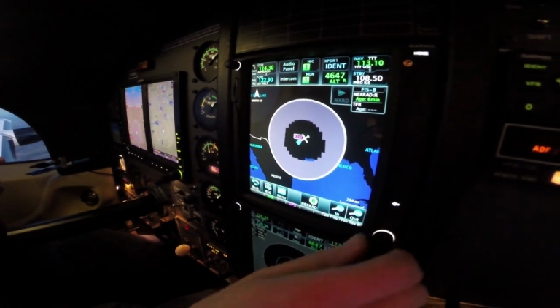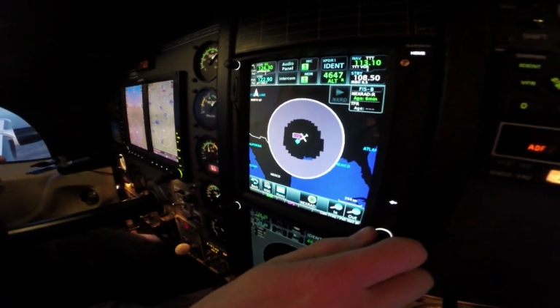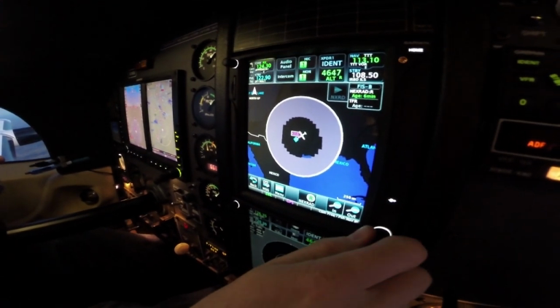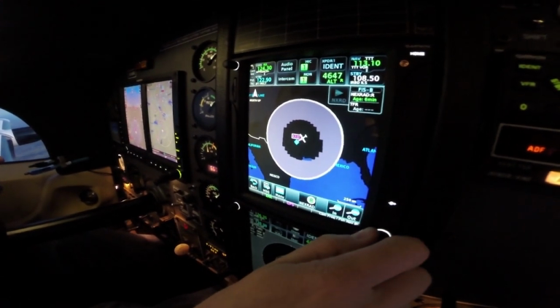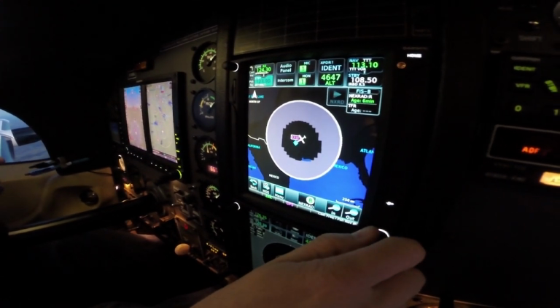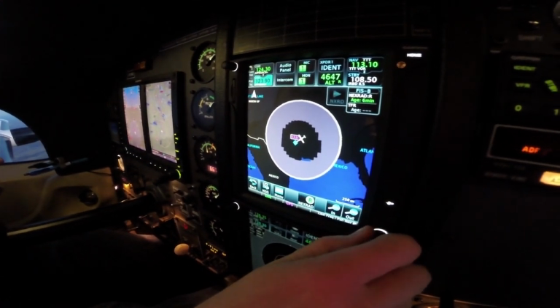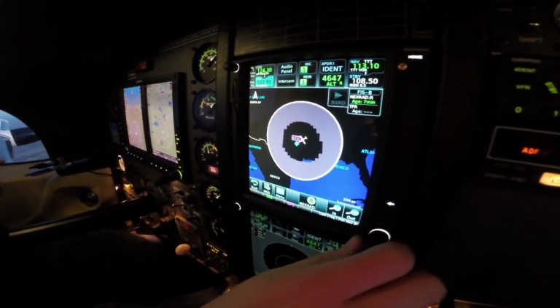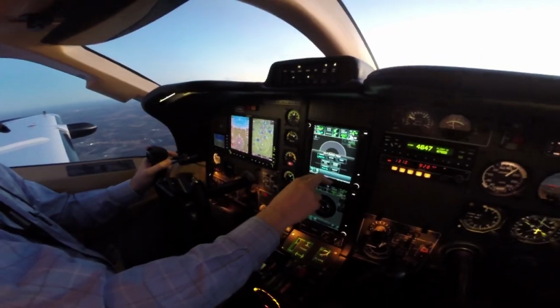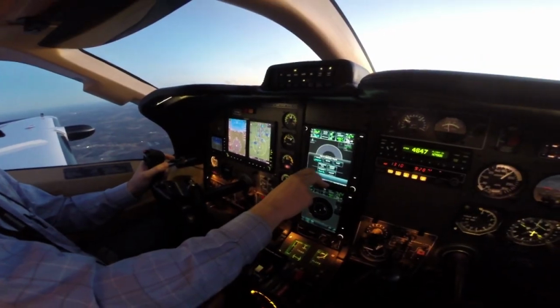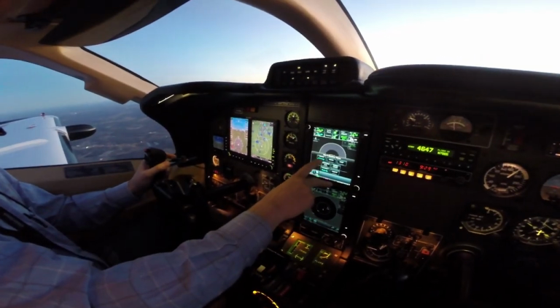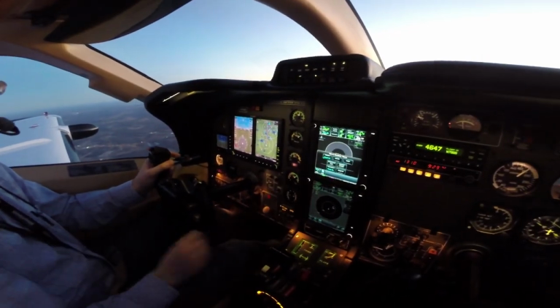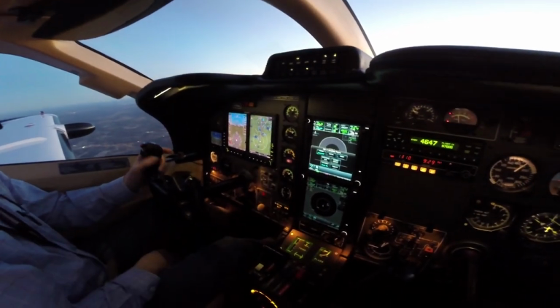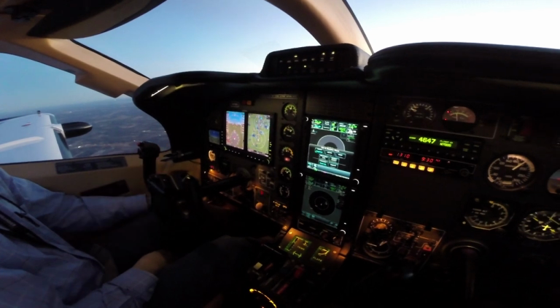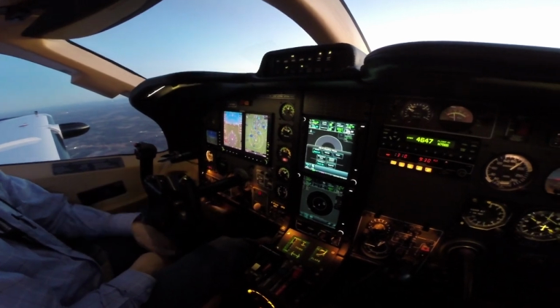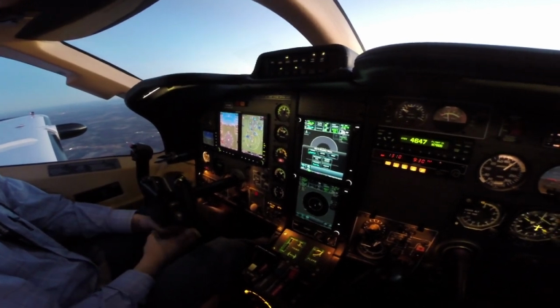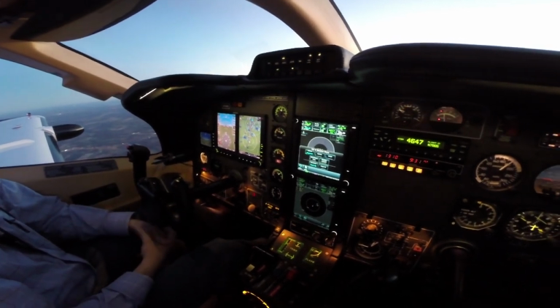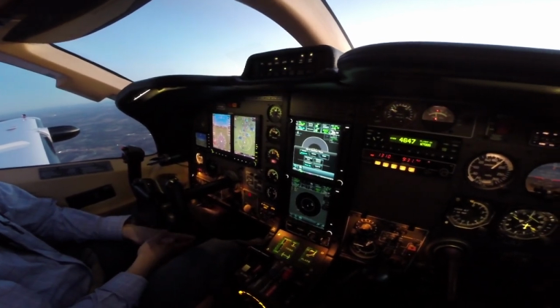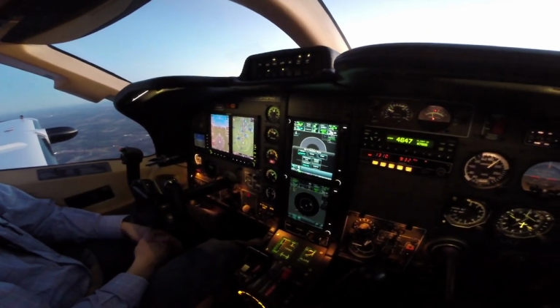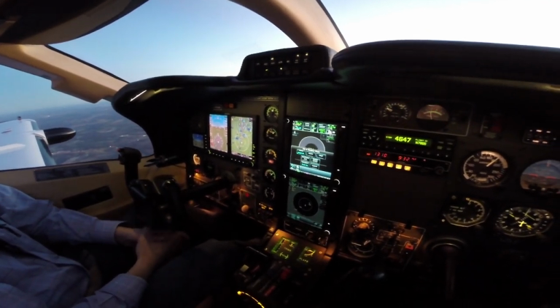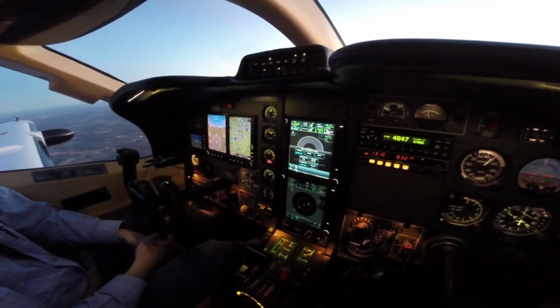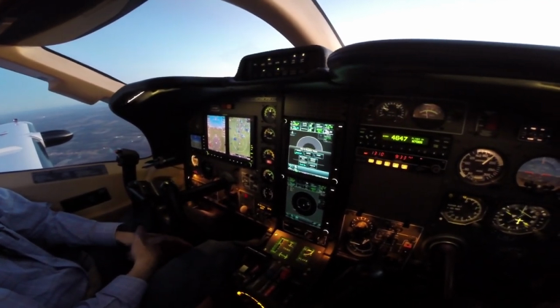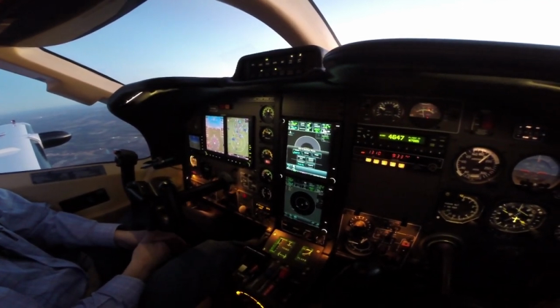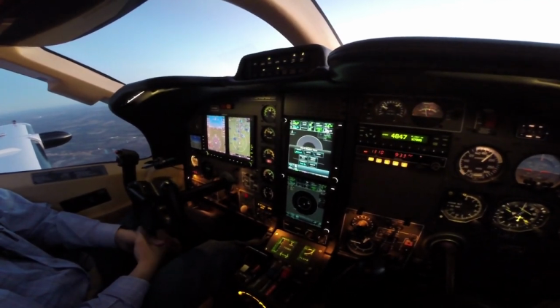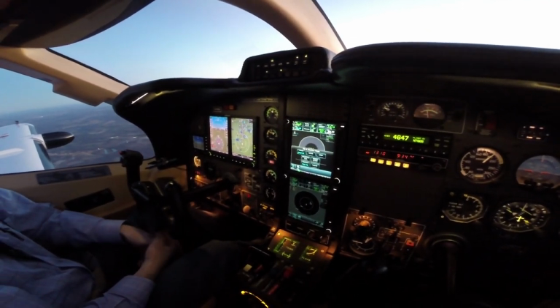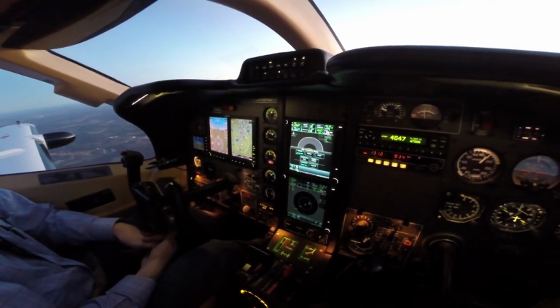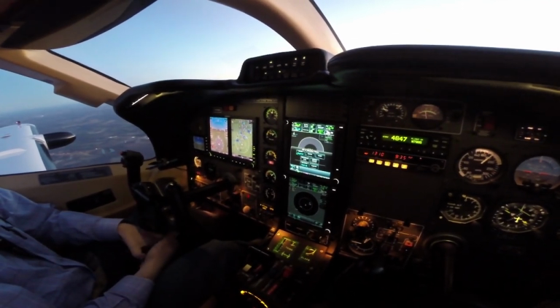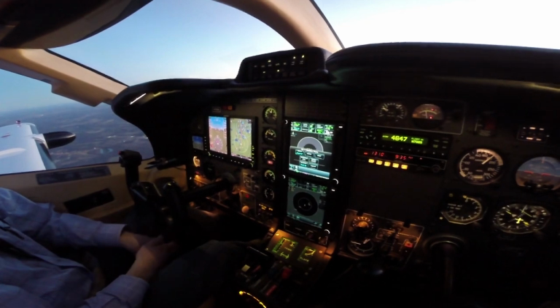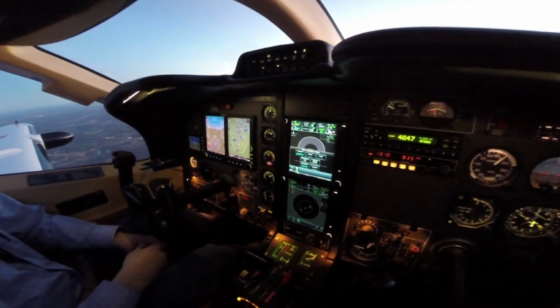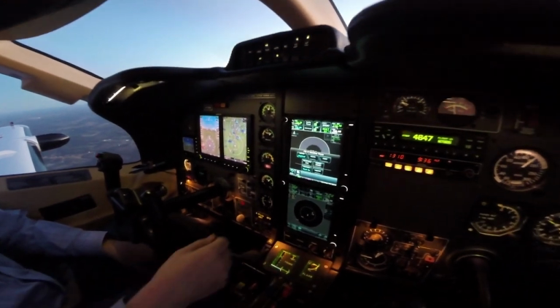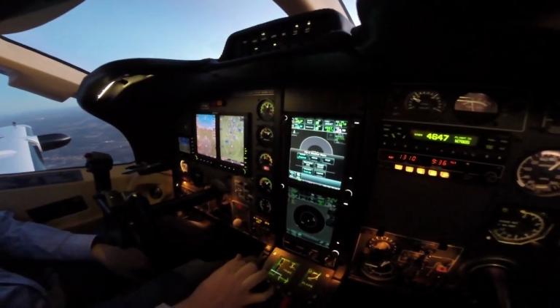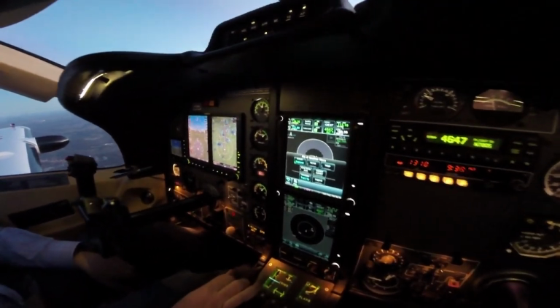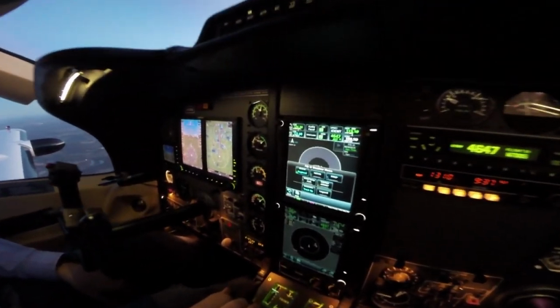You can see all the data that's available through ADS-B weather: Nexrad and radar, METARs, PIREPs, winds aloft, airmets, sigmets — a lot of information available.